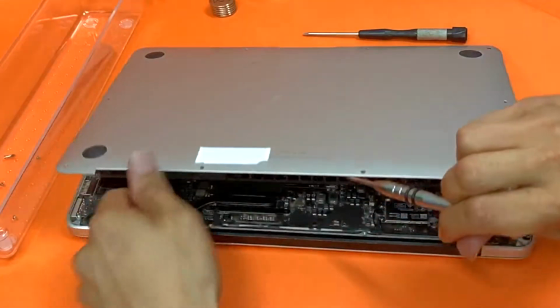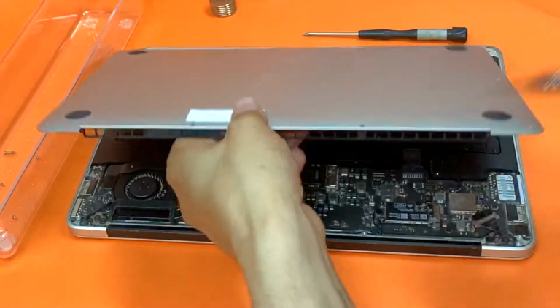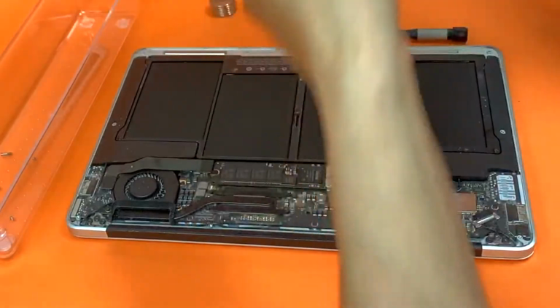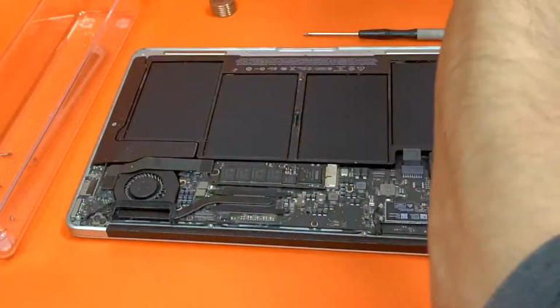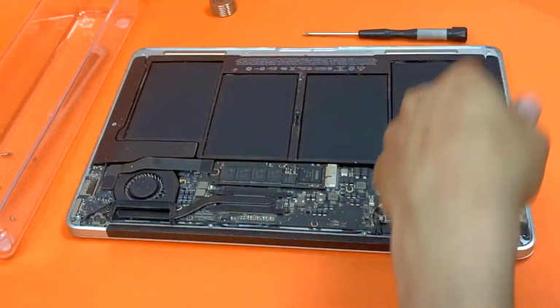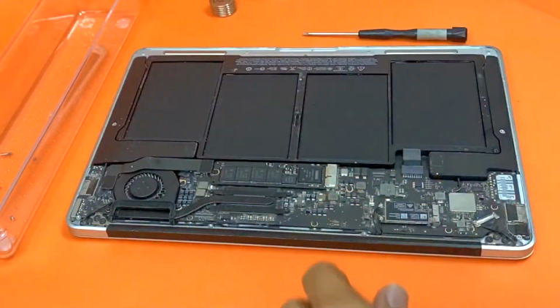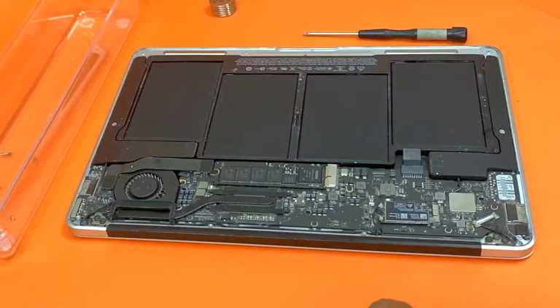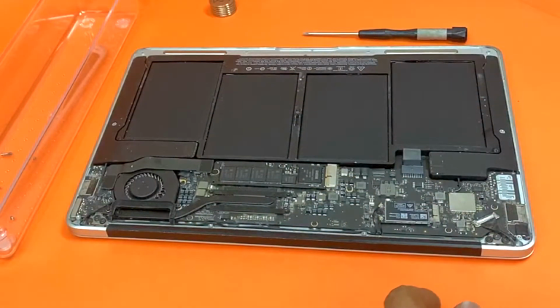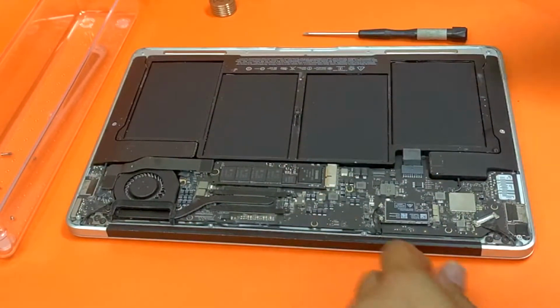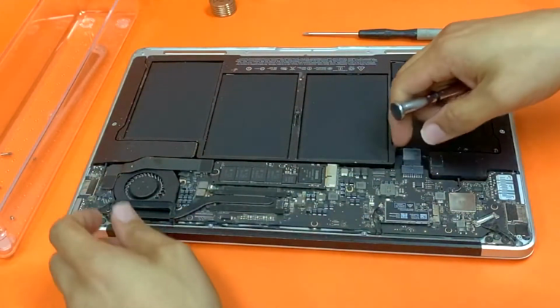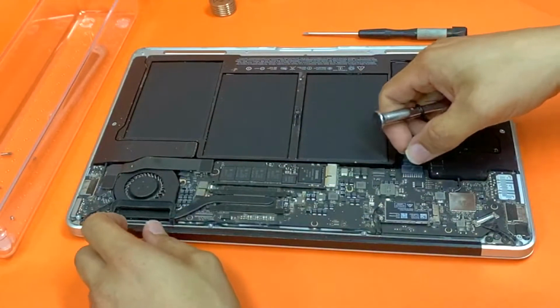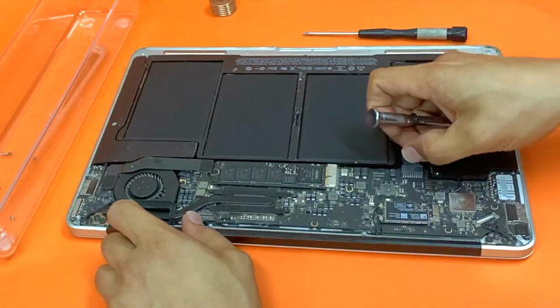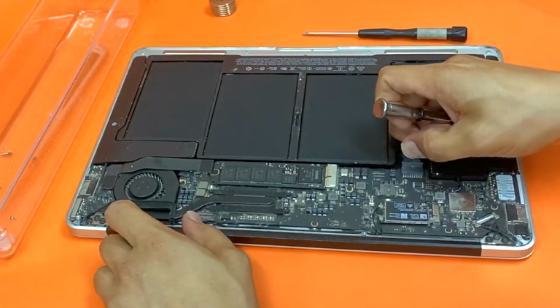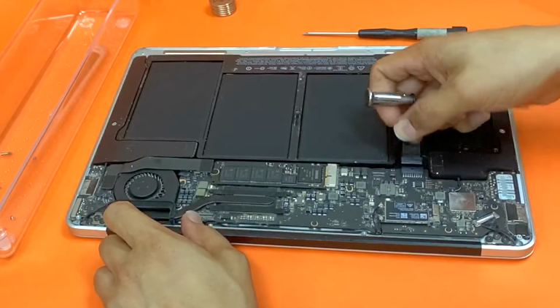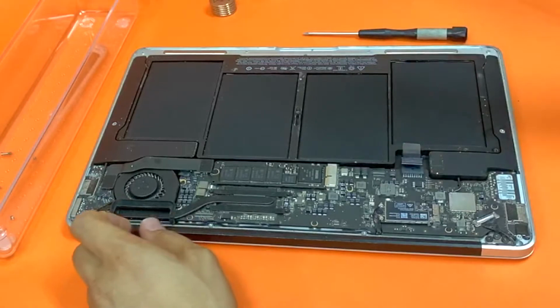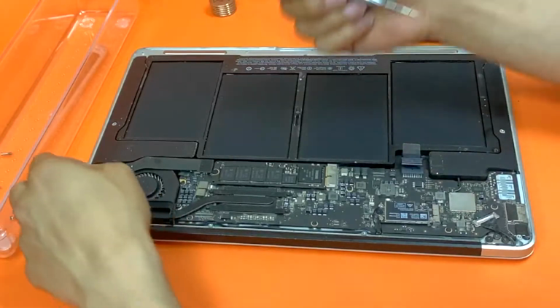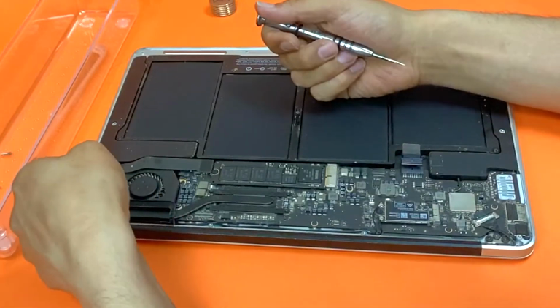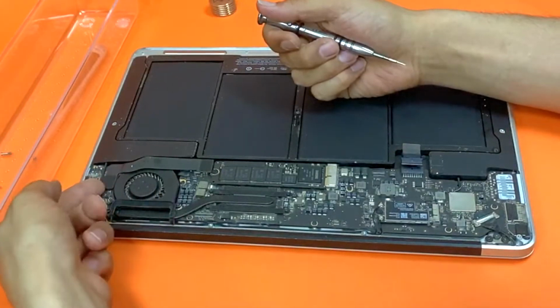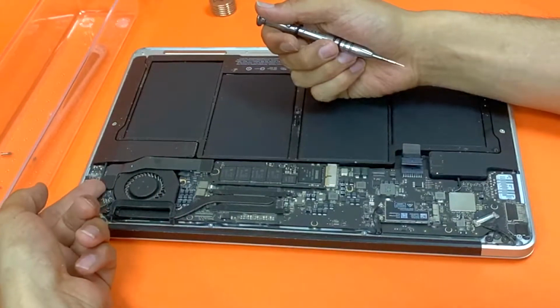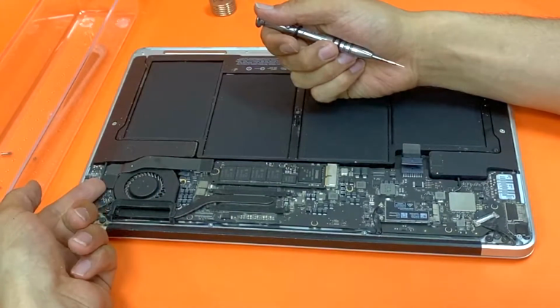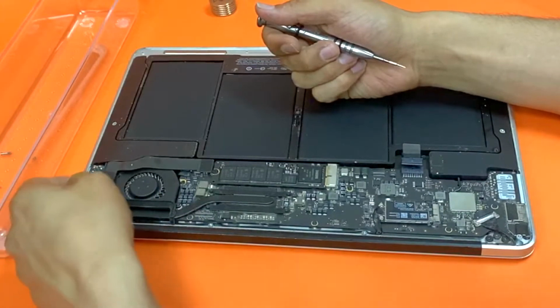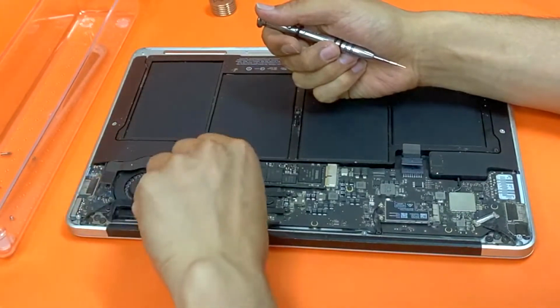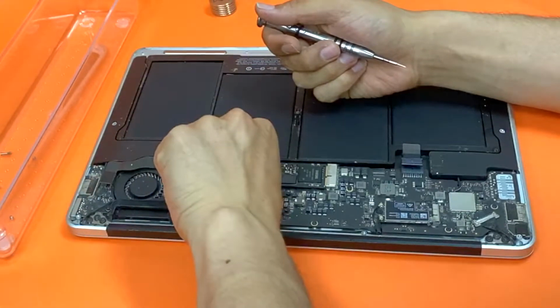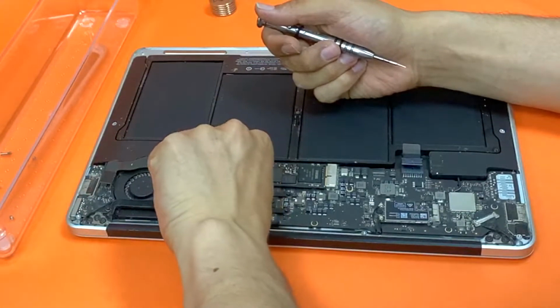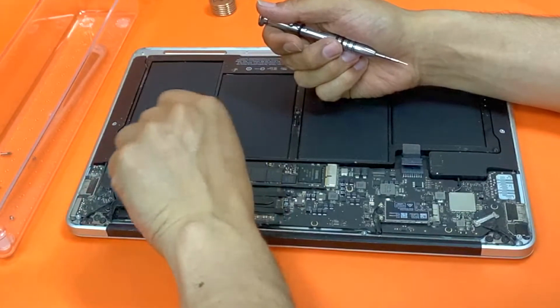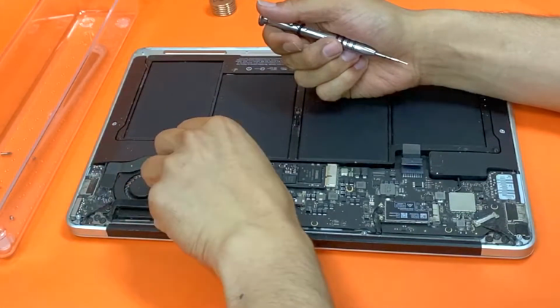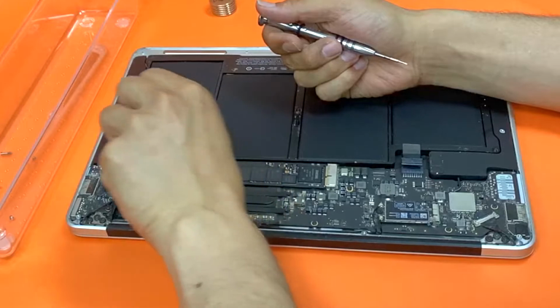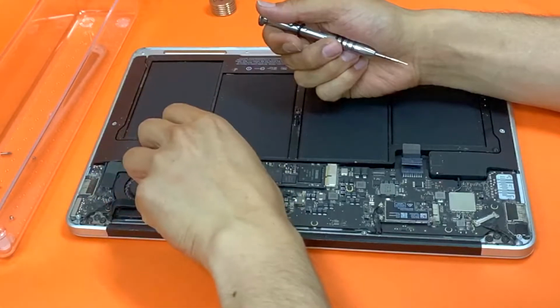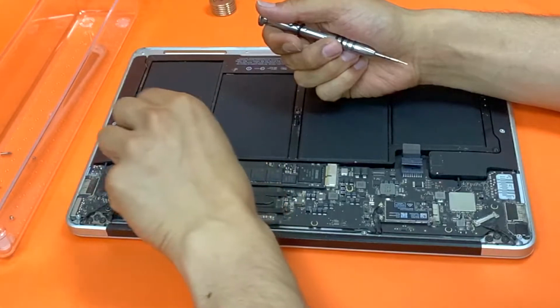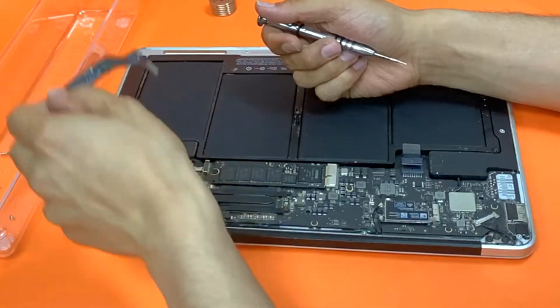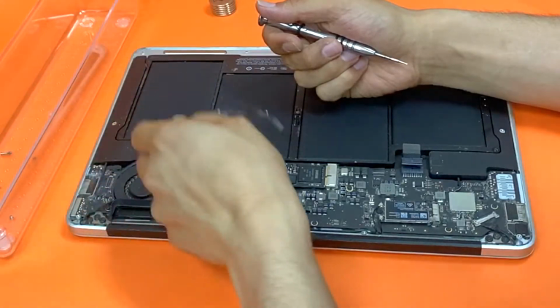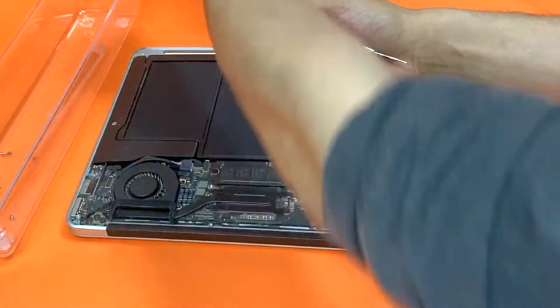Gently lift it up. The first thing you're going to do is disconnect the battery cable. Then disconnect this ribbon cable — the bridging cable for the DC jack to the motherboard.